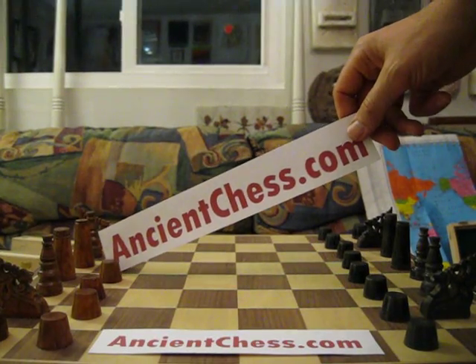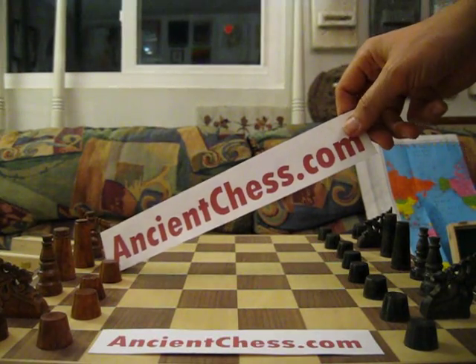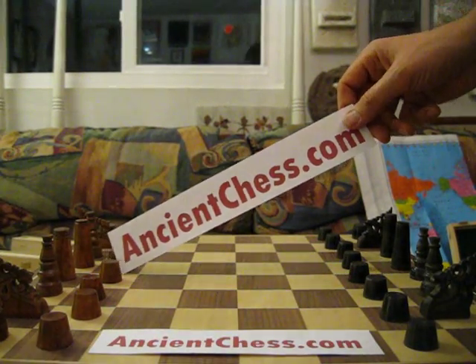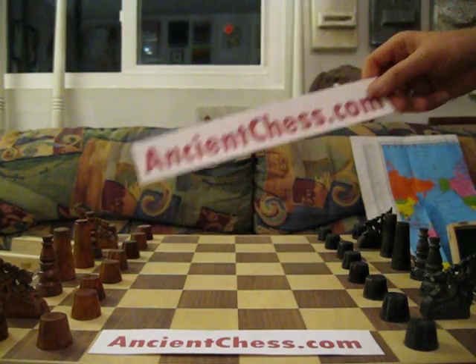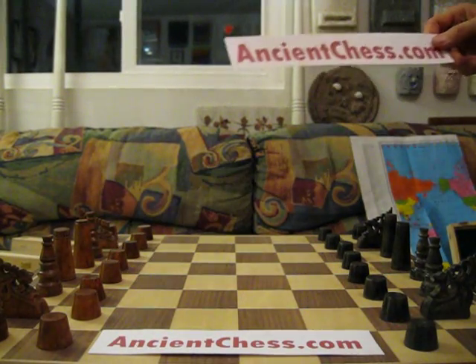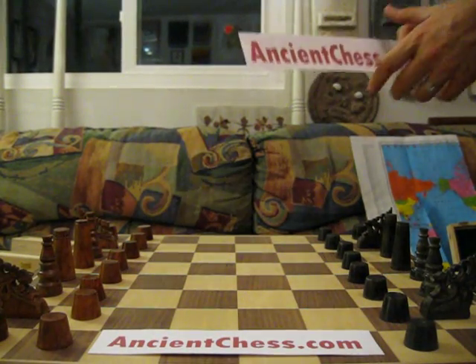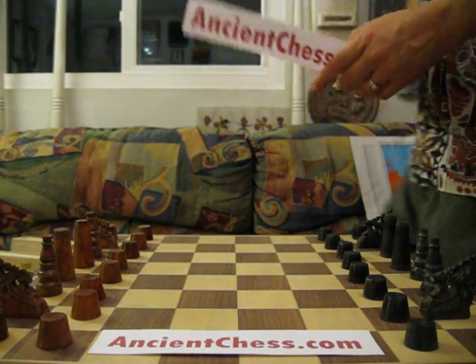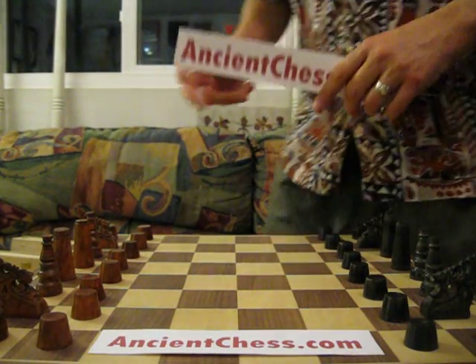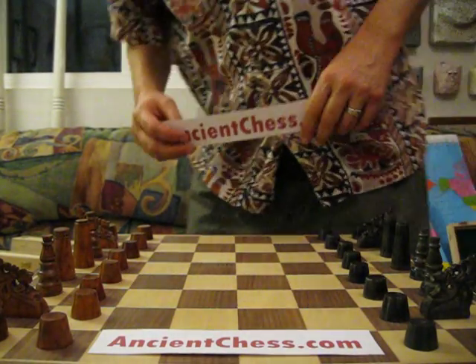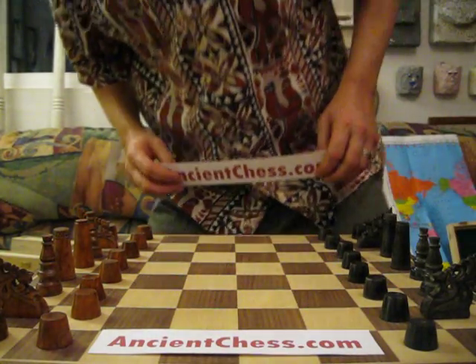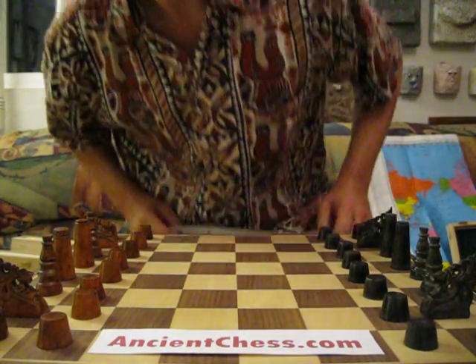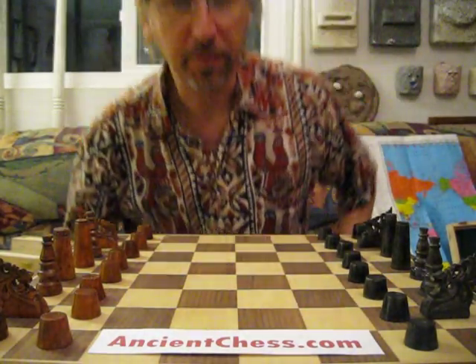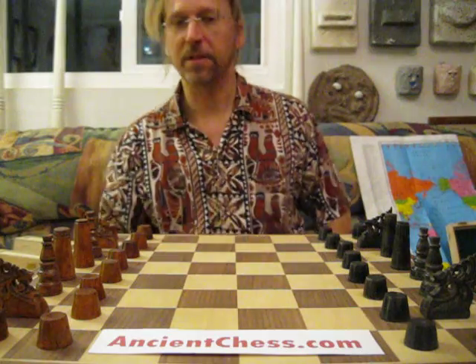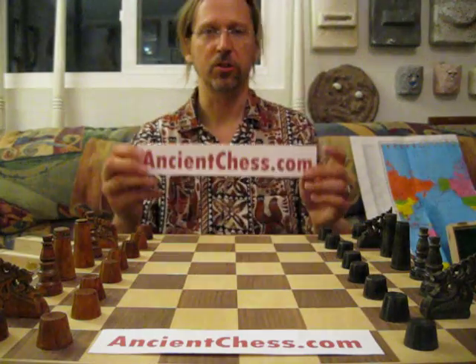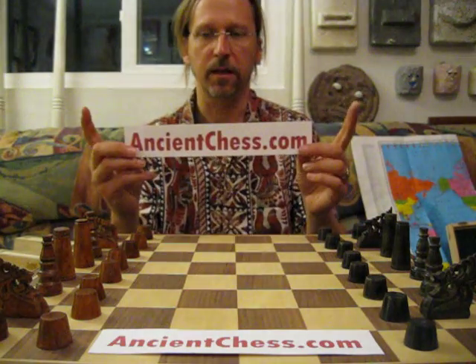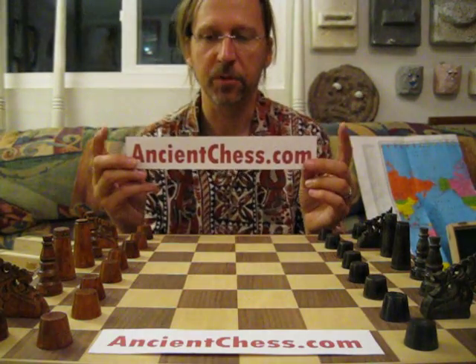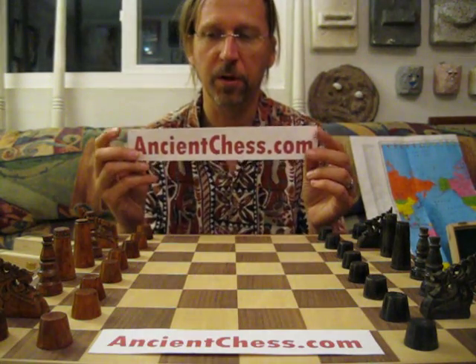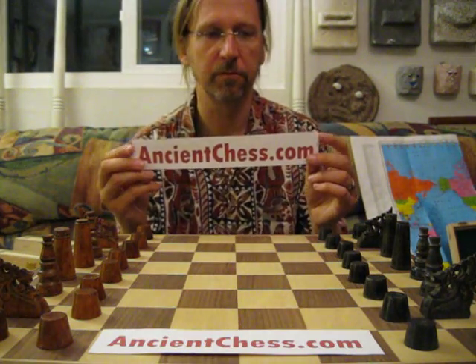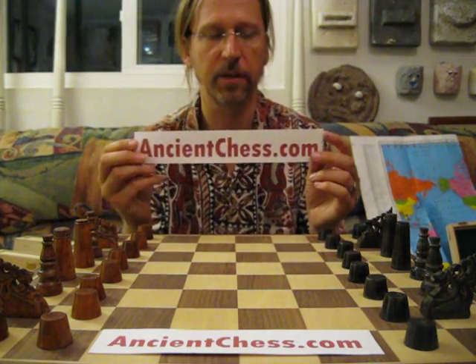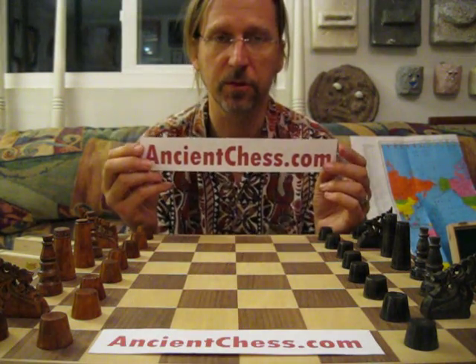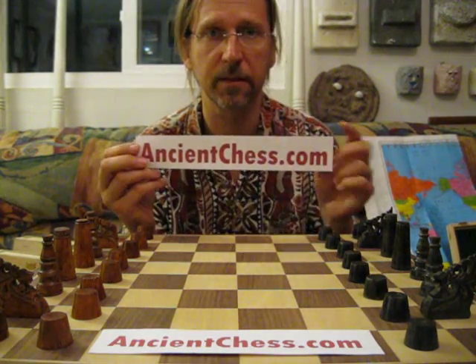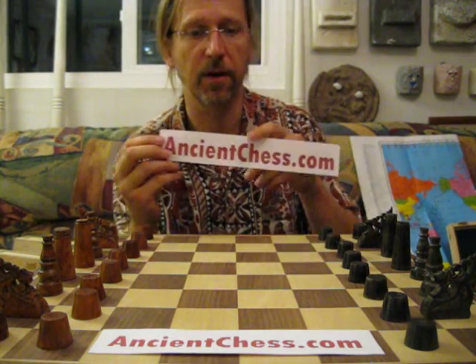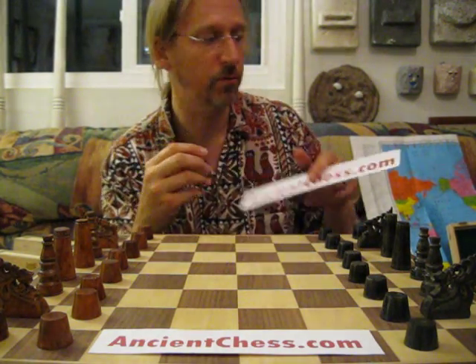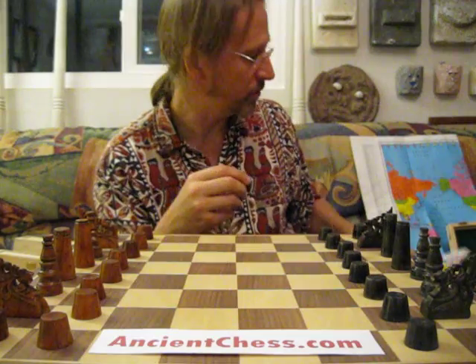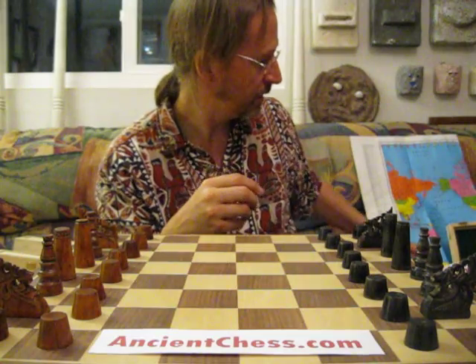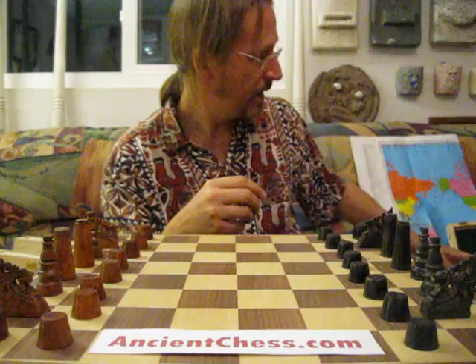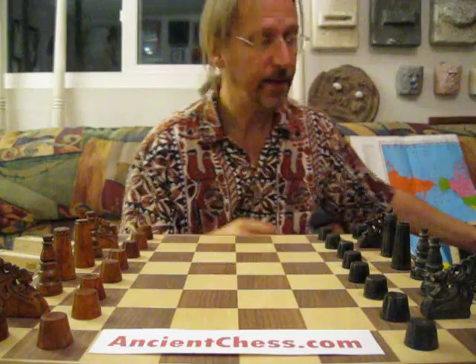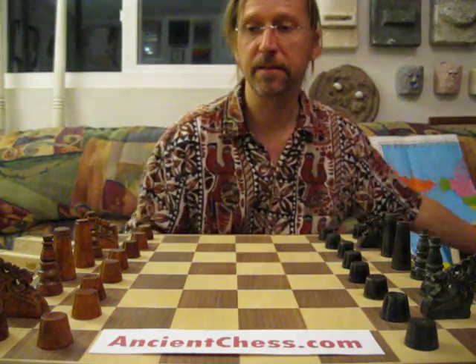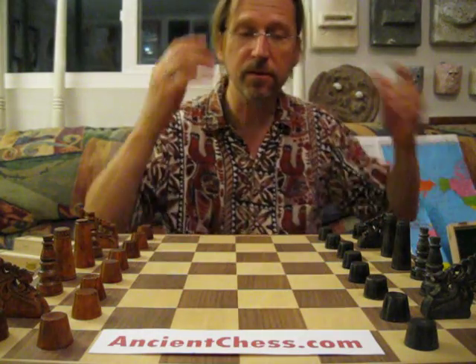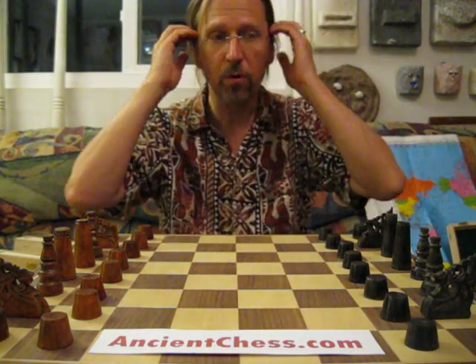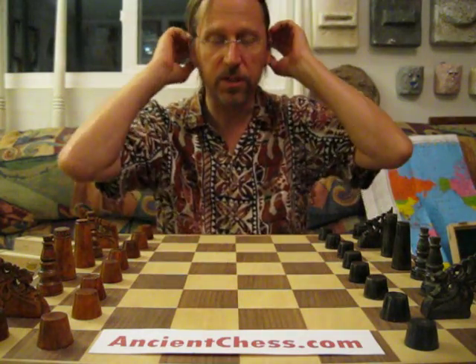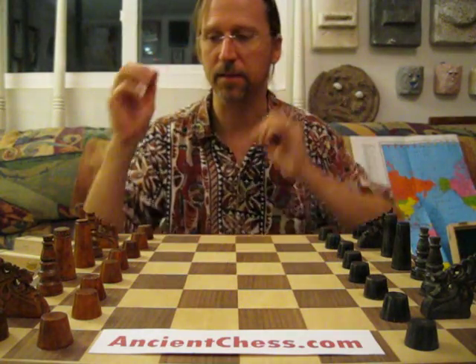The Moro Chess Sets. I'm Rick and my website is ancientchess.com. It's all about styles of chess that have evolved all over the world. And this is the Moro Chess Design.